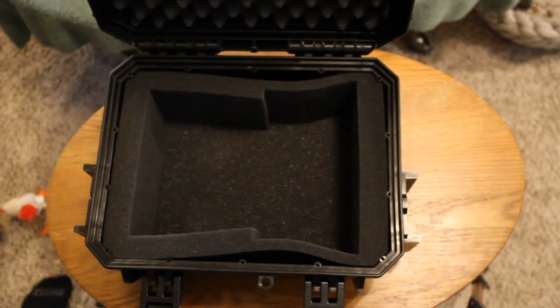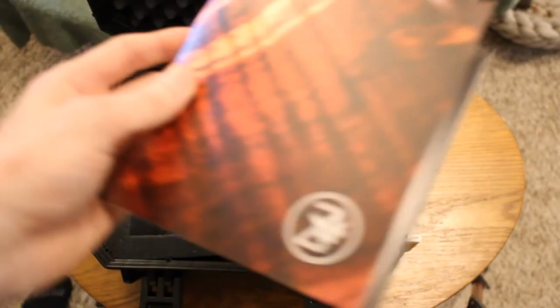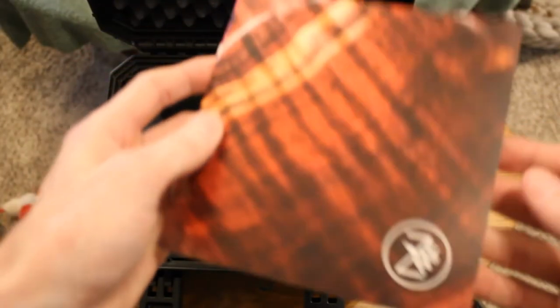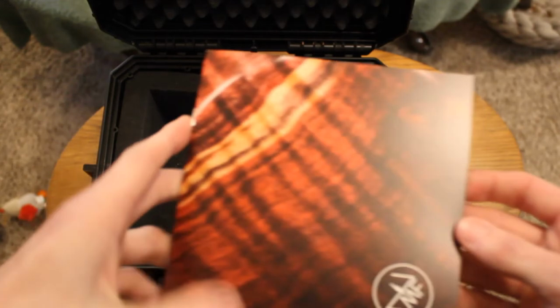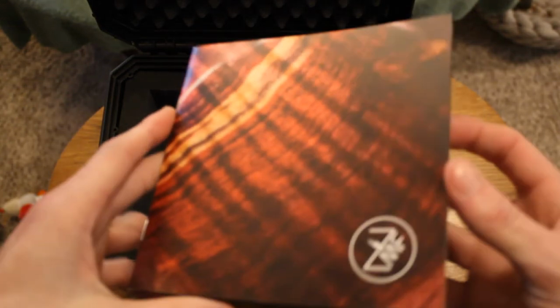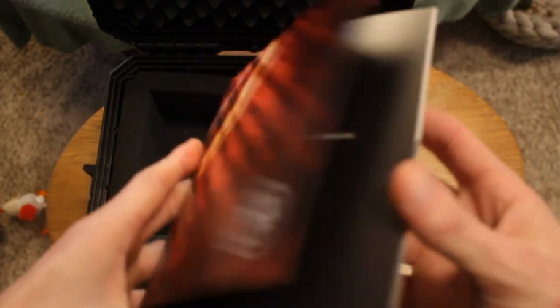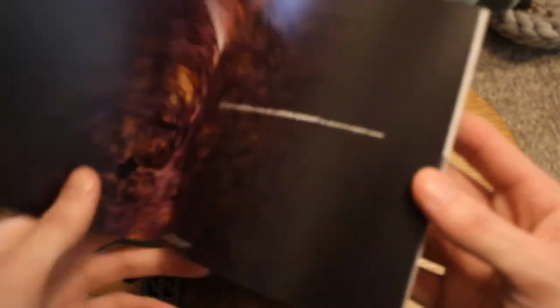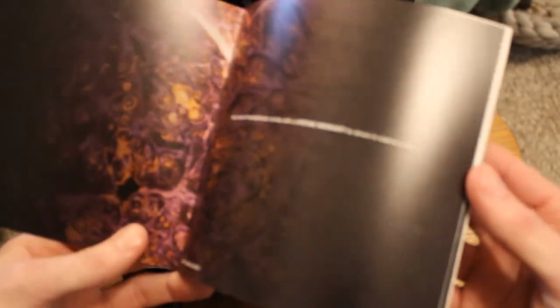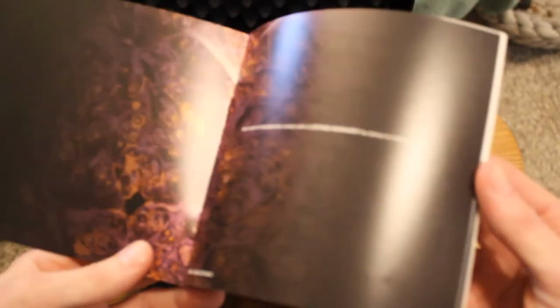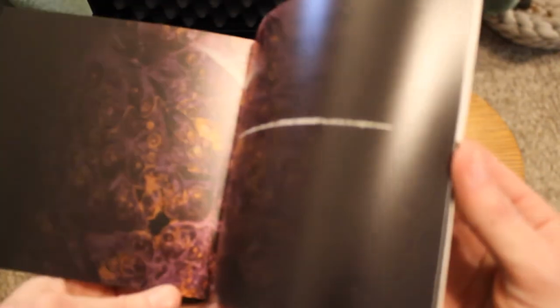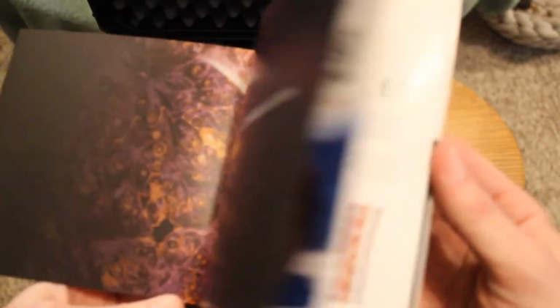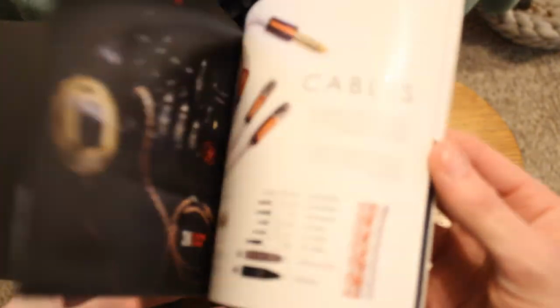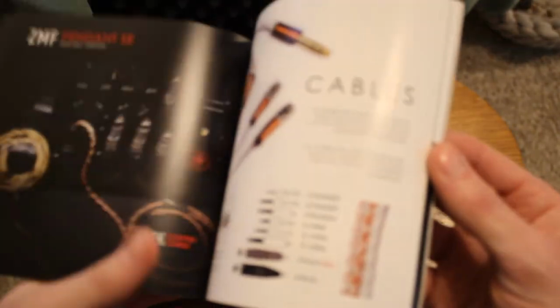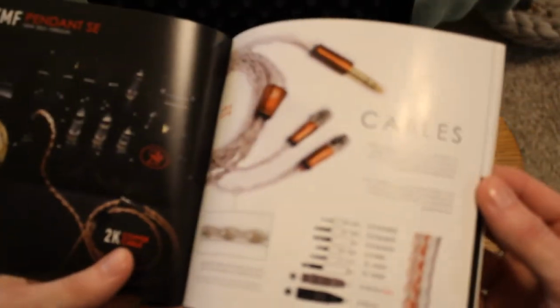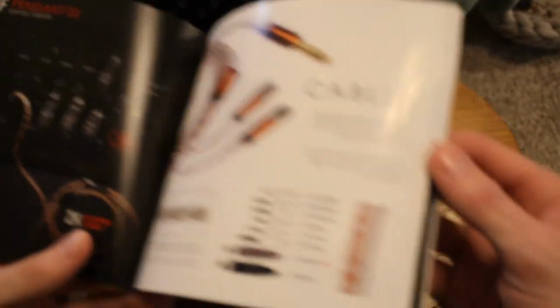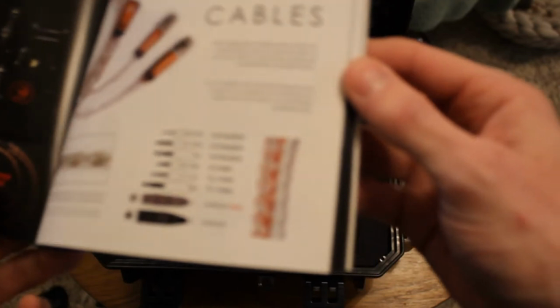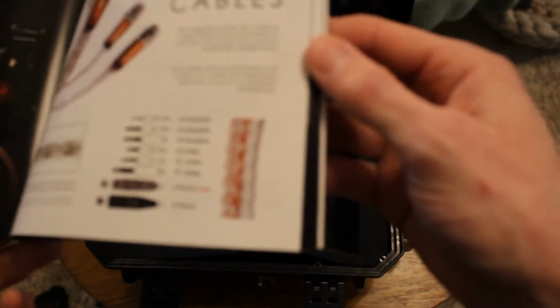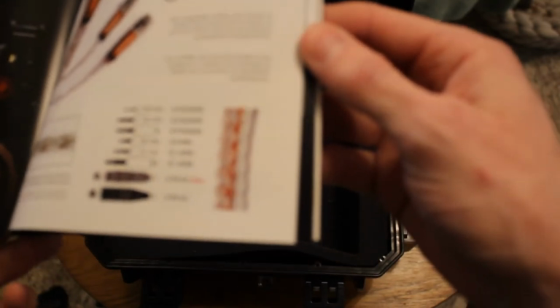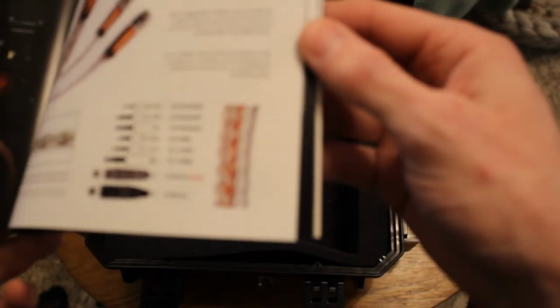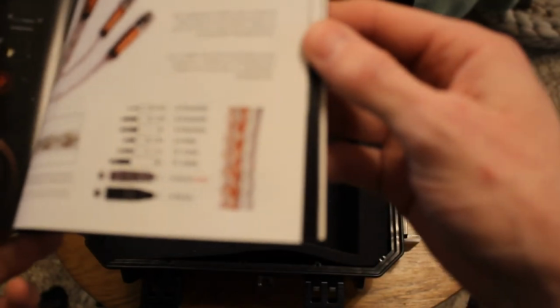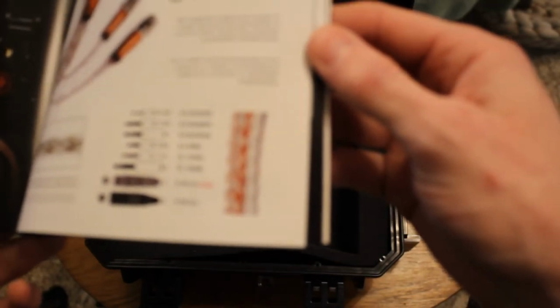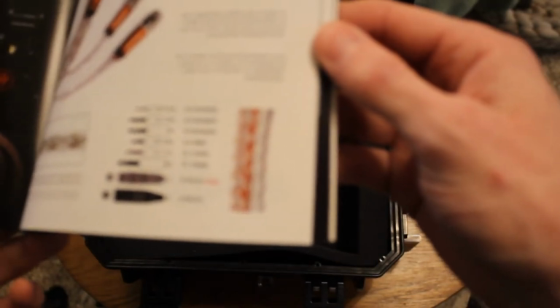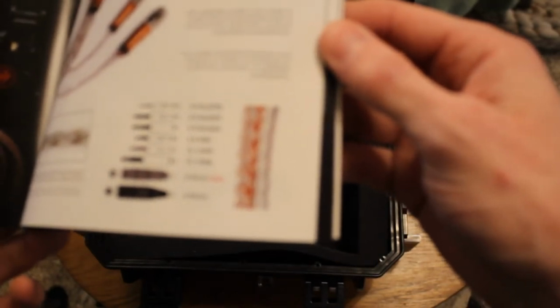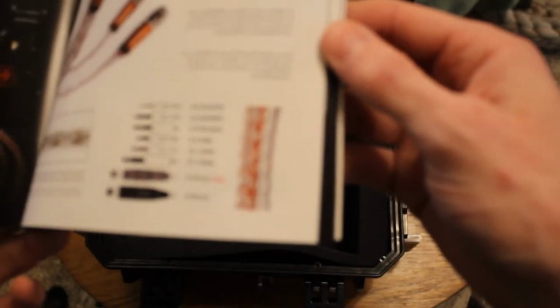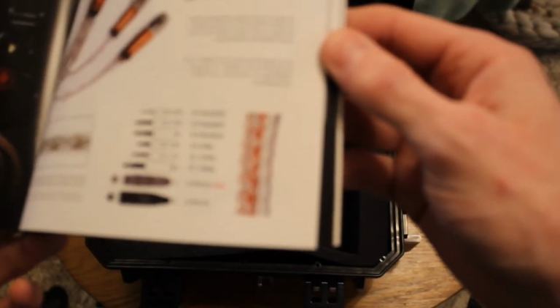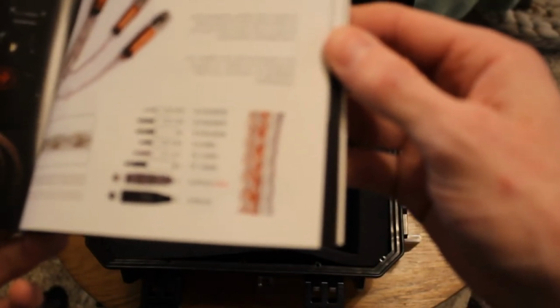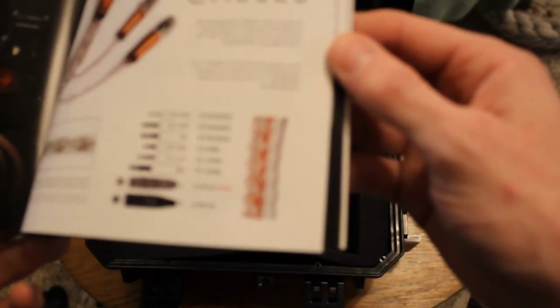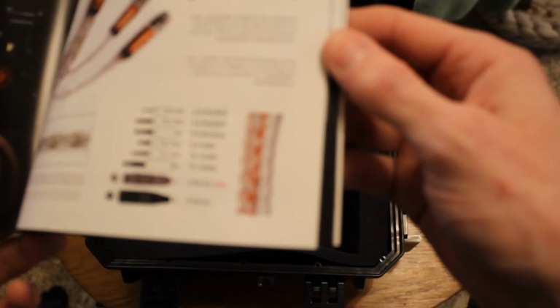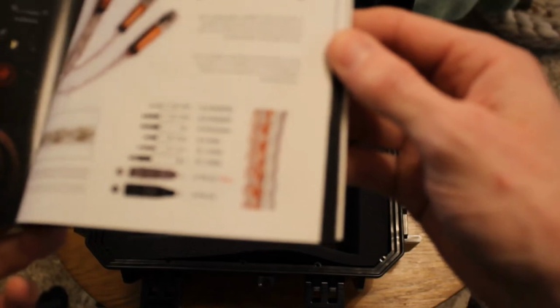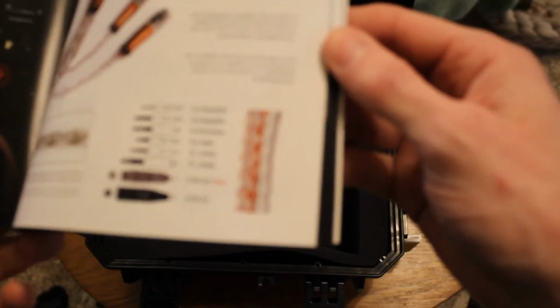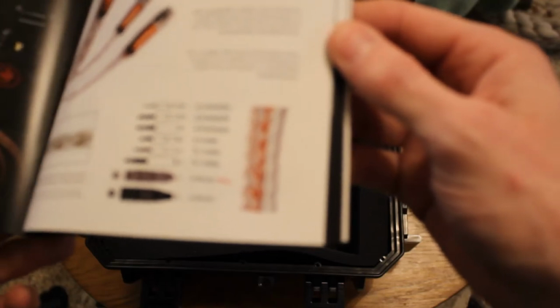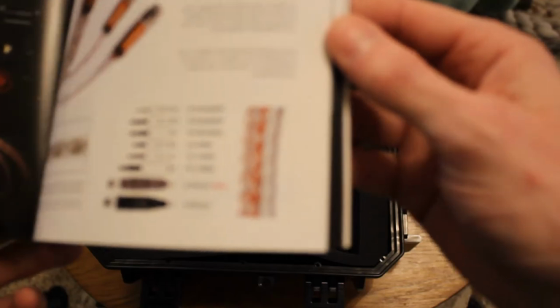There's a booklet of all the other products they have. They carry four-pin, three-pin, quarter inch, eighth inch, three-and-a-half, four-four, three-five, and two-five cable options.